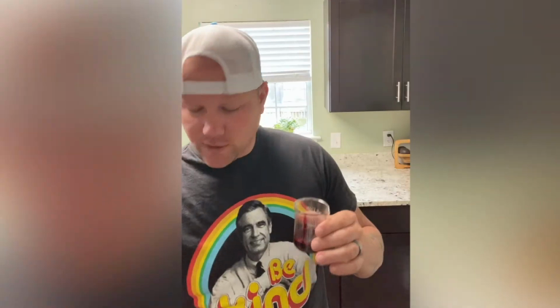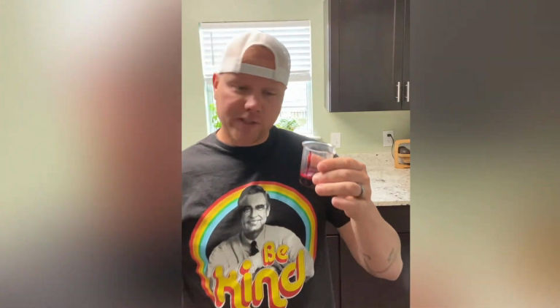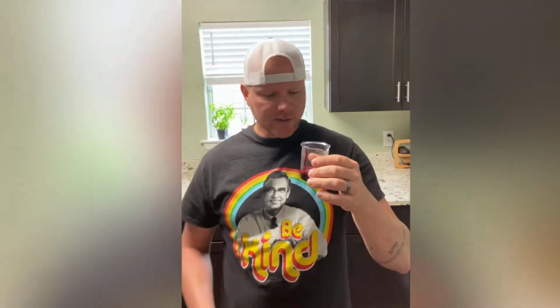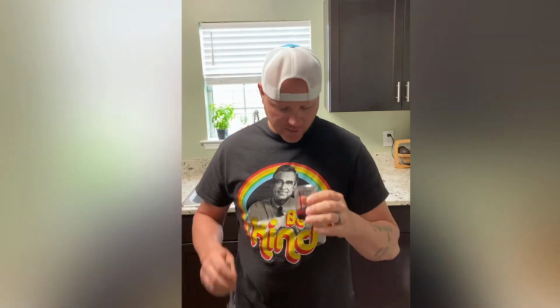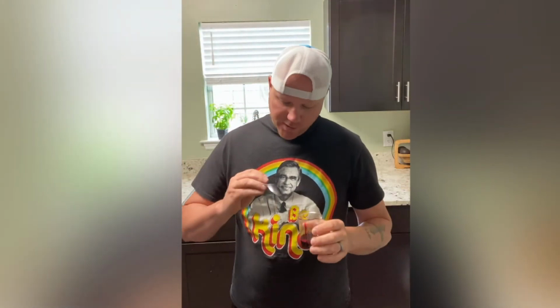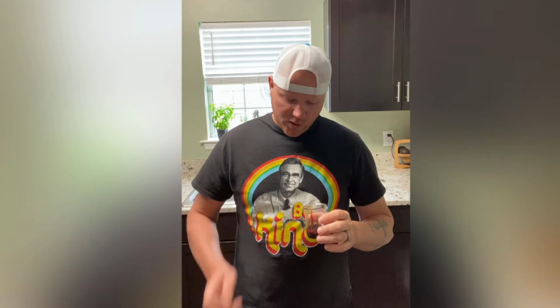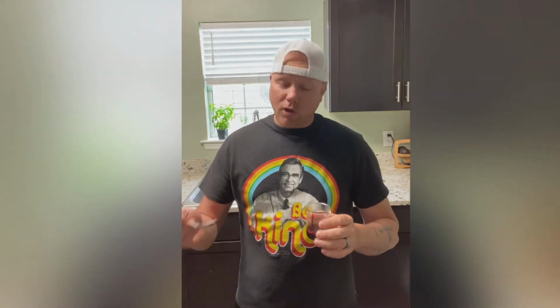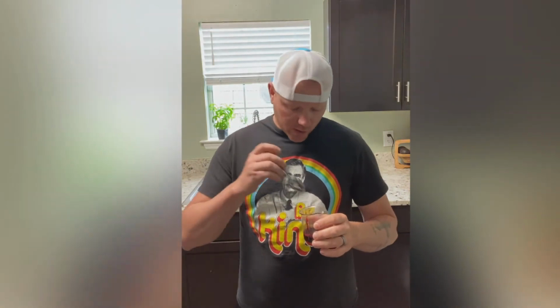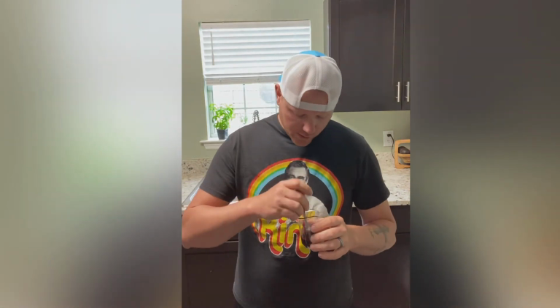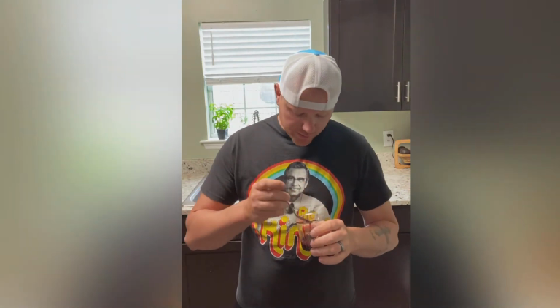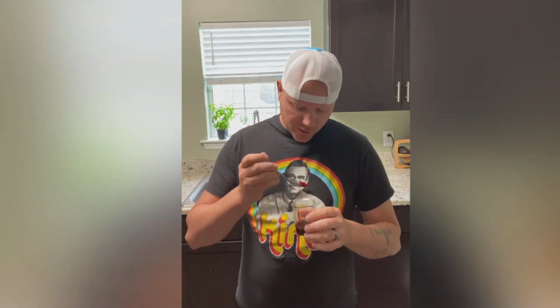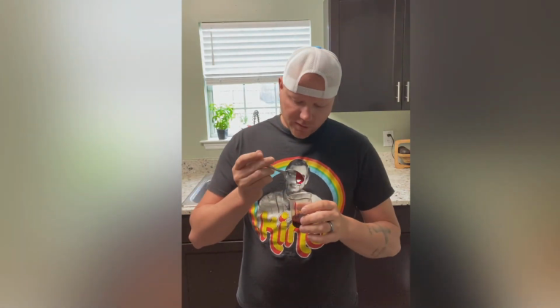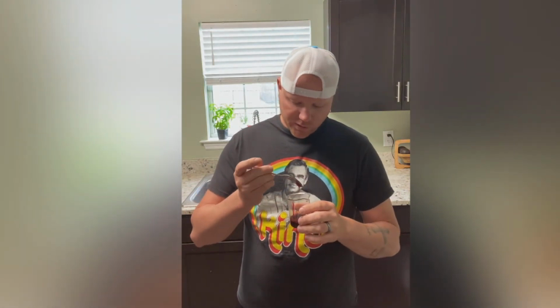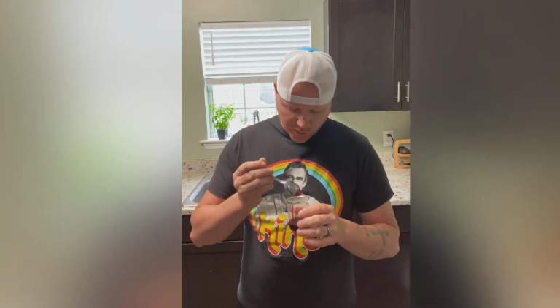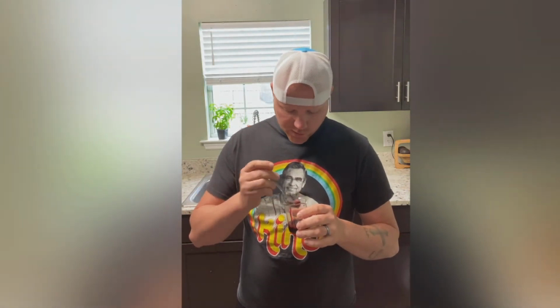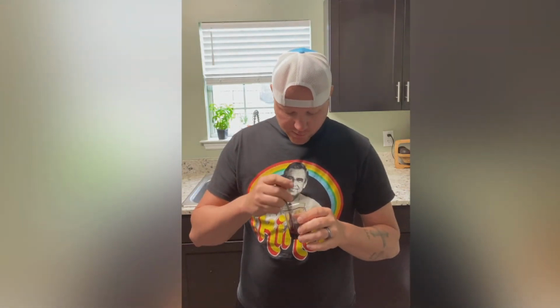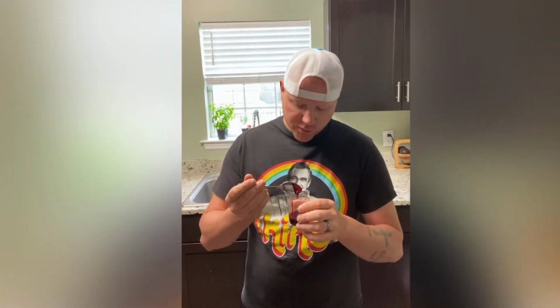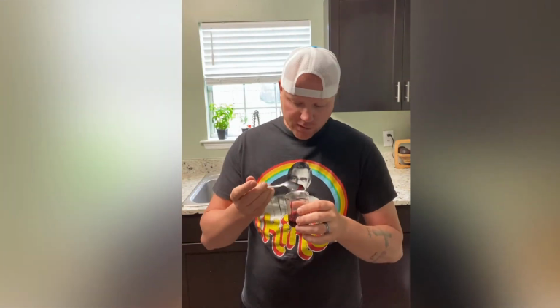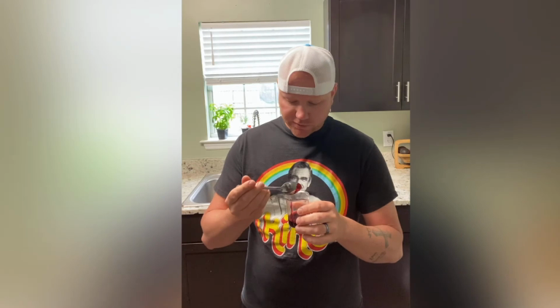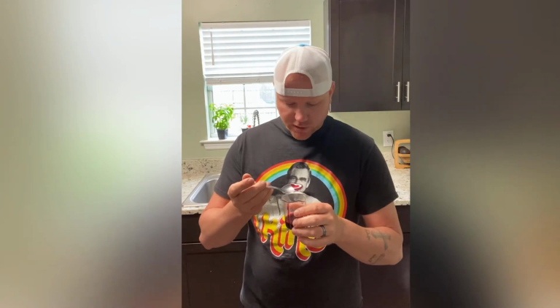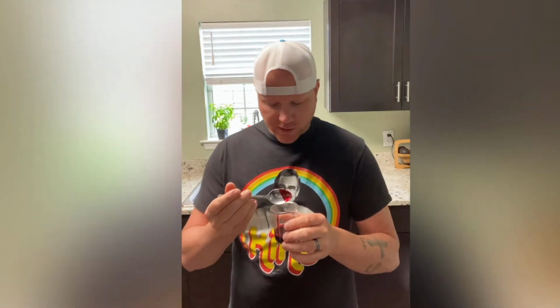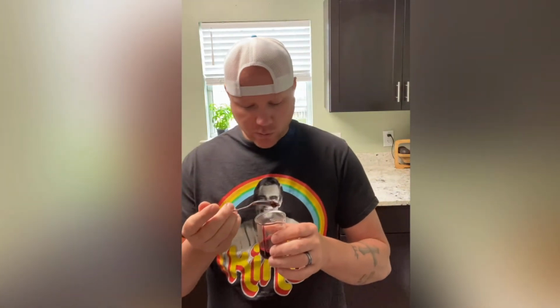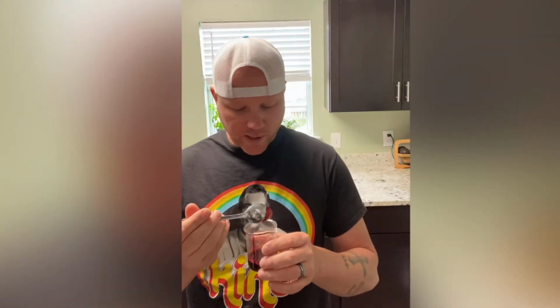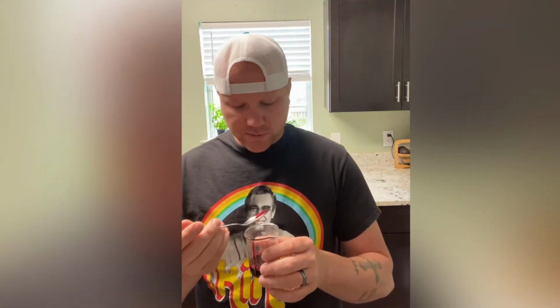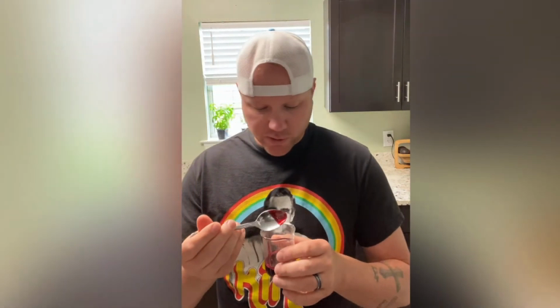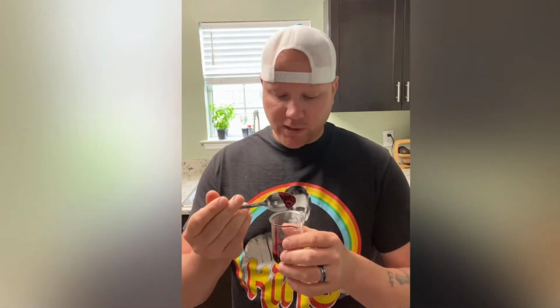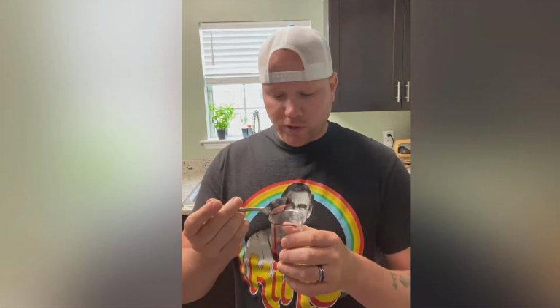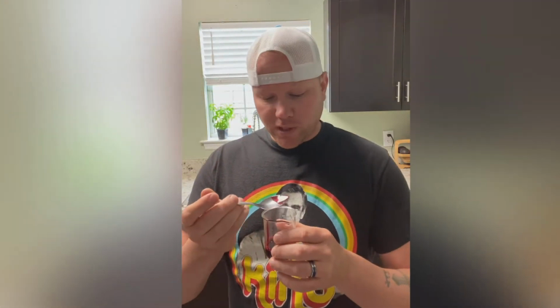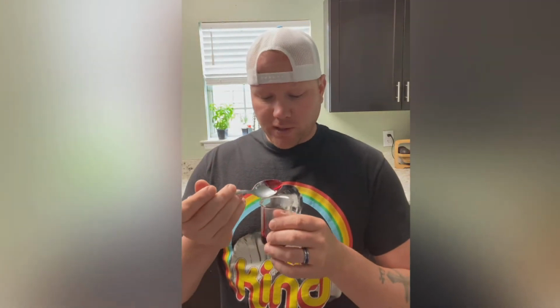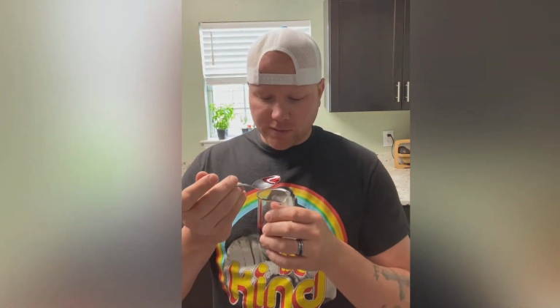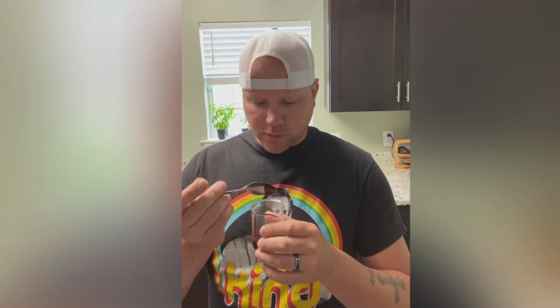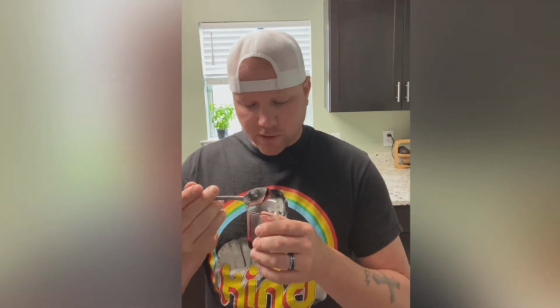We're going to see how it tastes. All the water's gone, so this is strictly syrup at this point — mostly just the sugars and whatever other additives they put in there. Hopefully it cooled down and it doesn't burn my tongue.